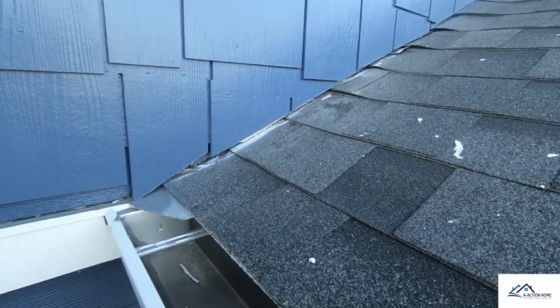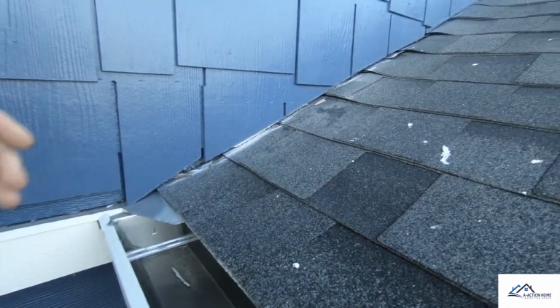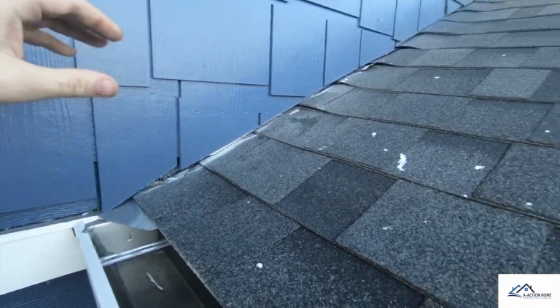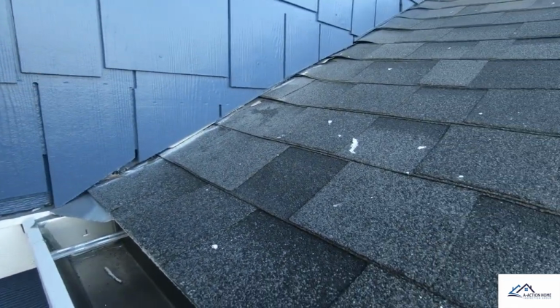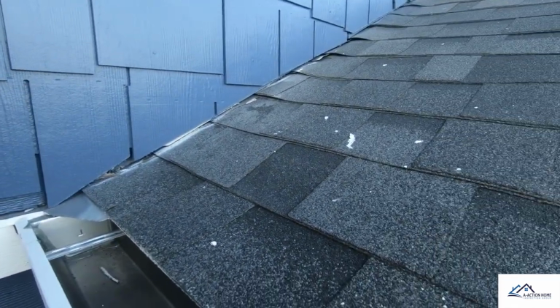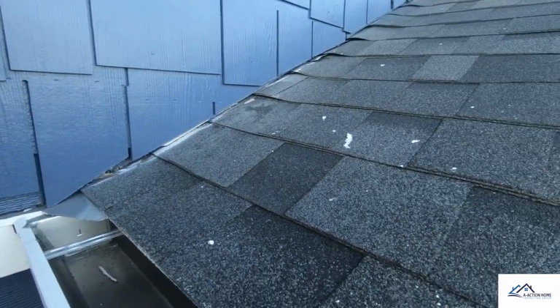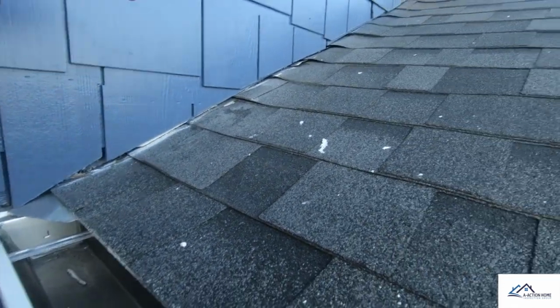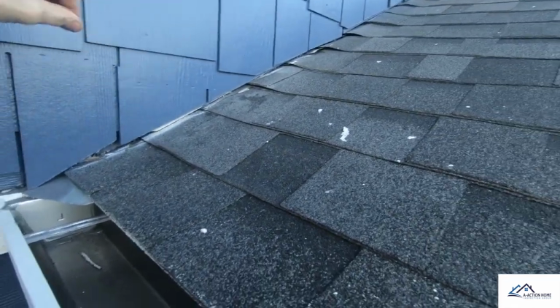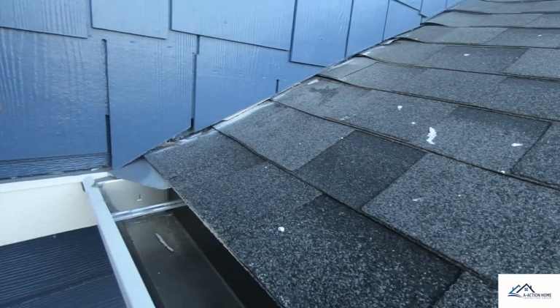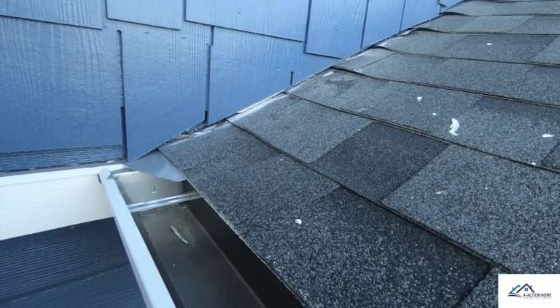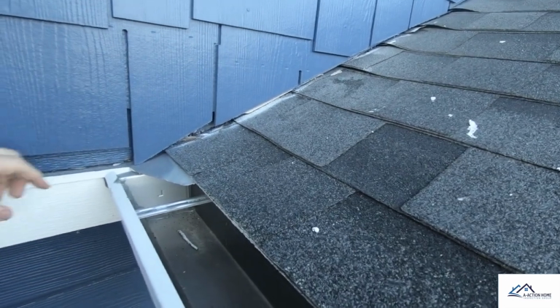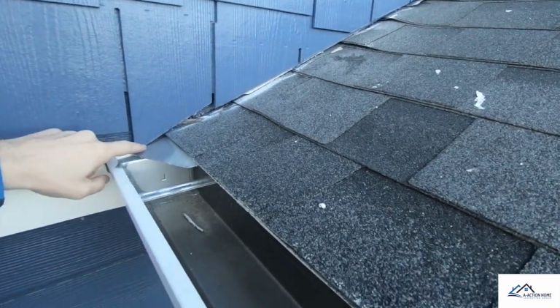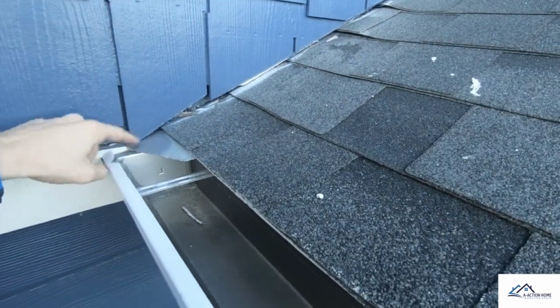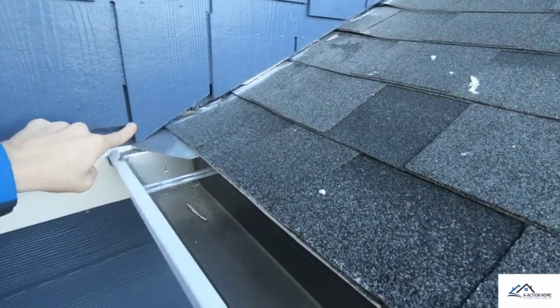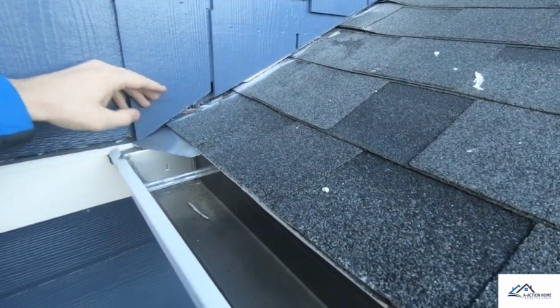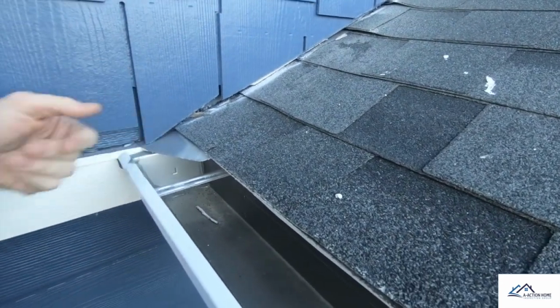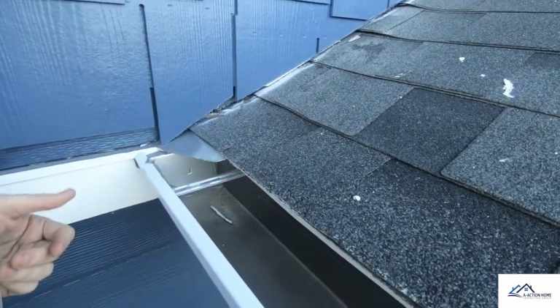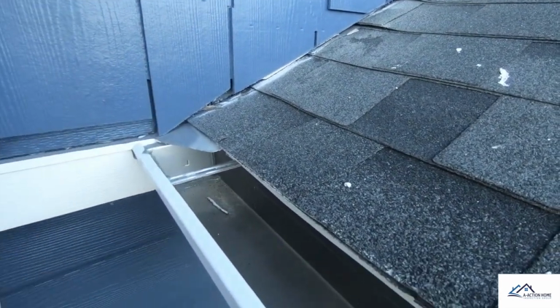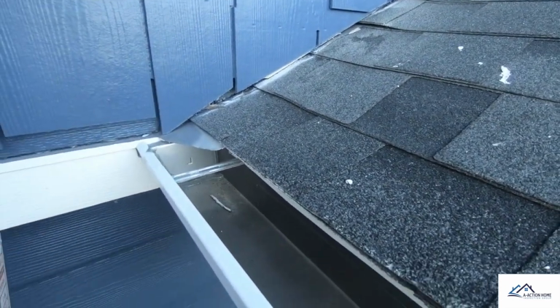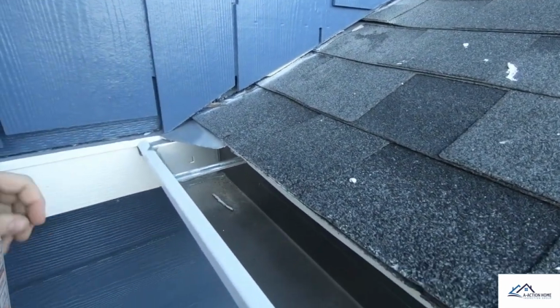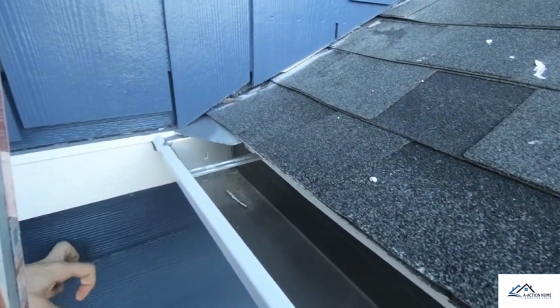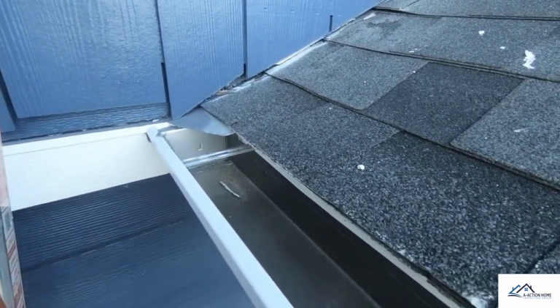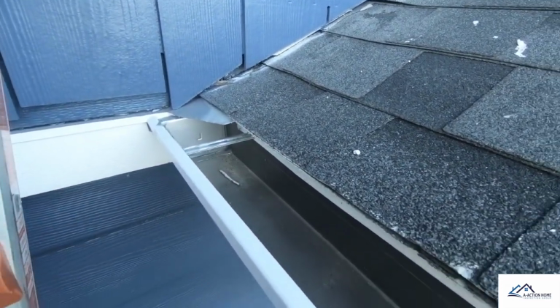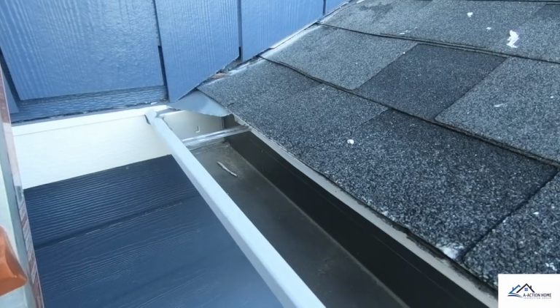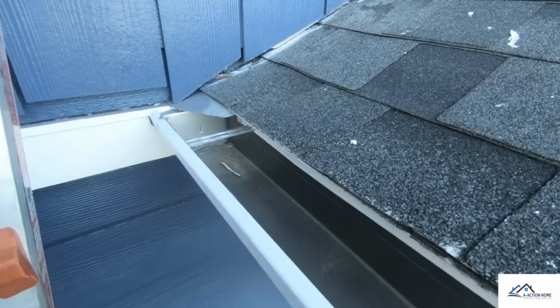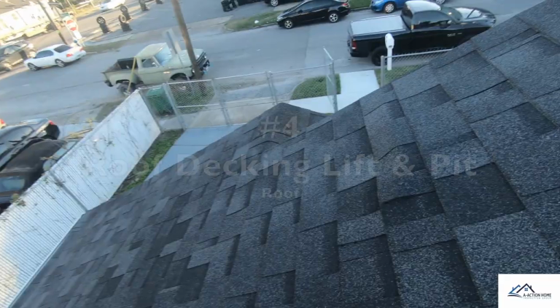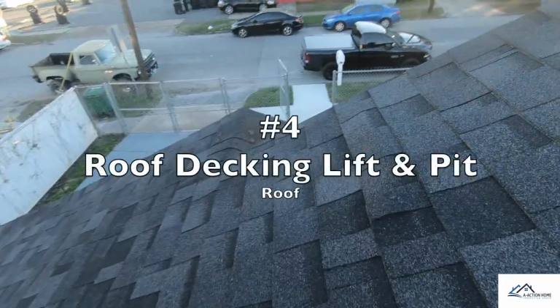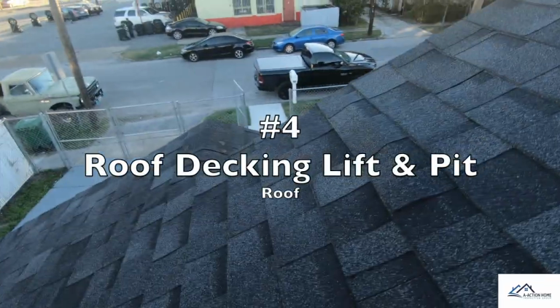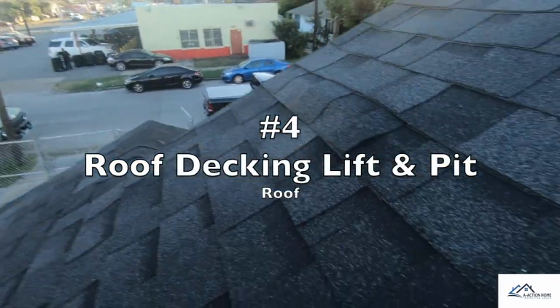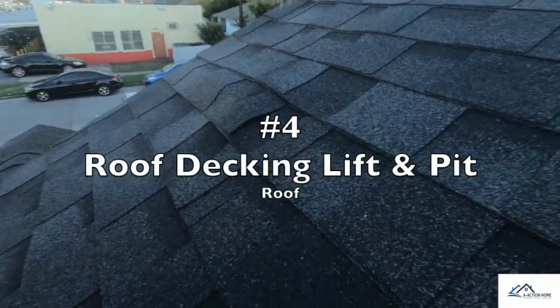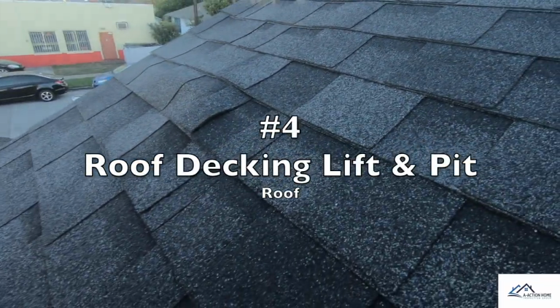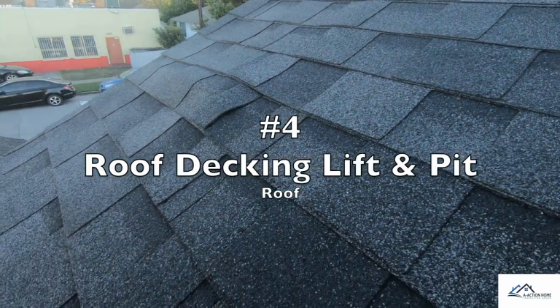Item number three is how the flashing is installed on the roof right here. Whenever you have hardy board or hardy plank siding, it's required to have kick-out flashing right here so it kicks the water out and it won't go behind the lower panels.